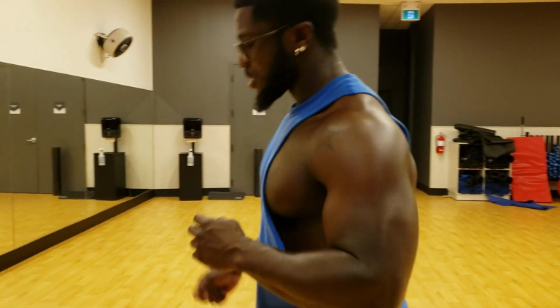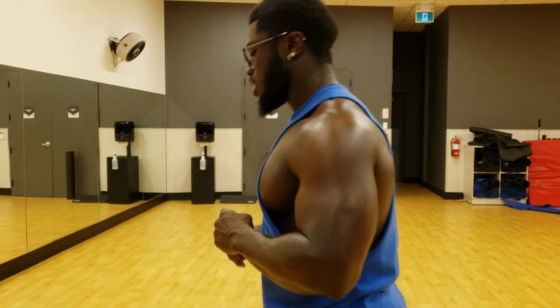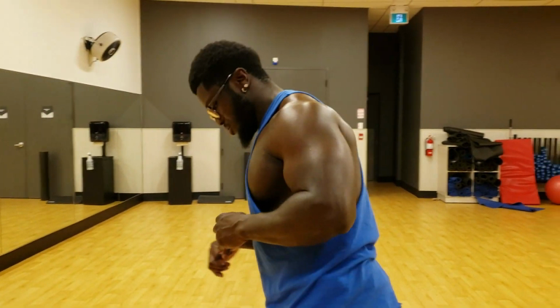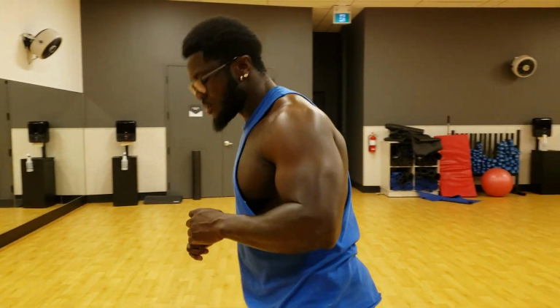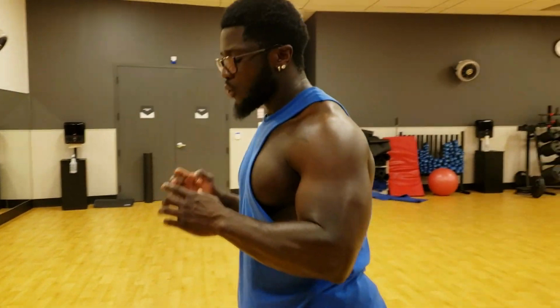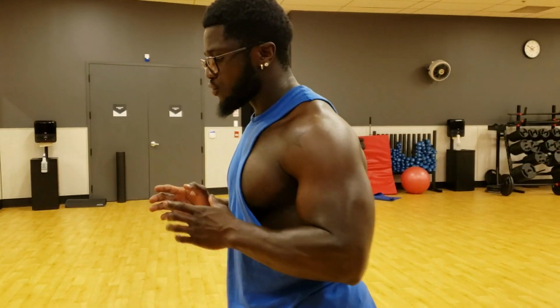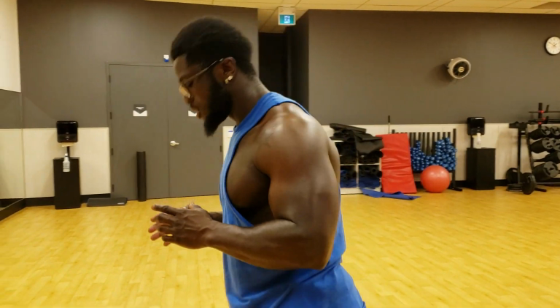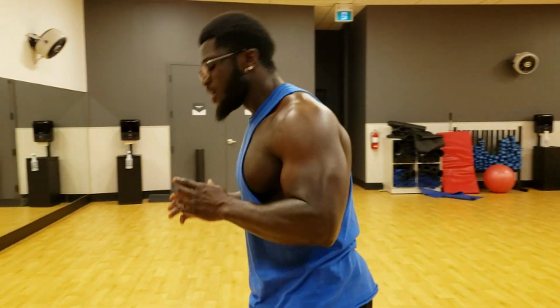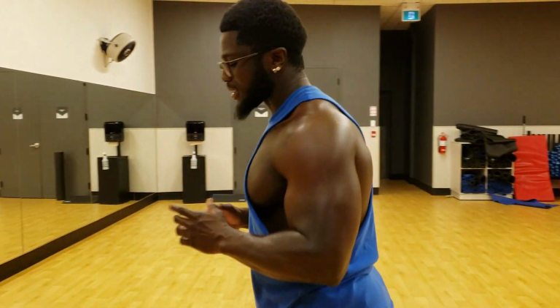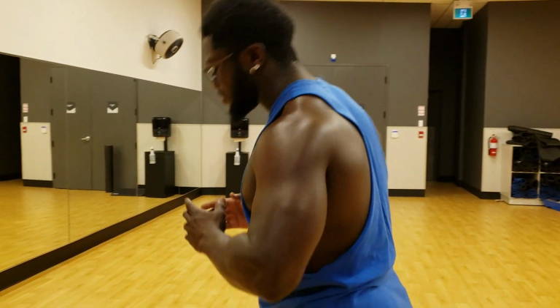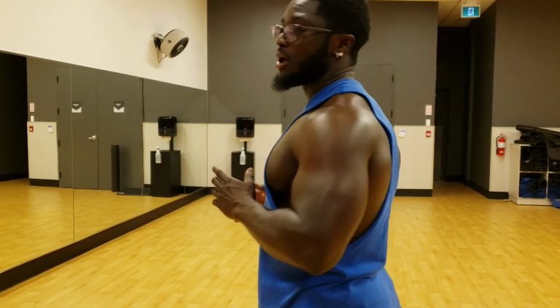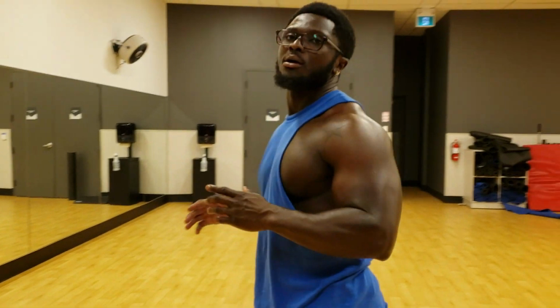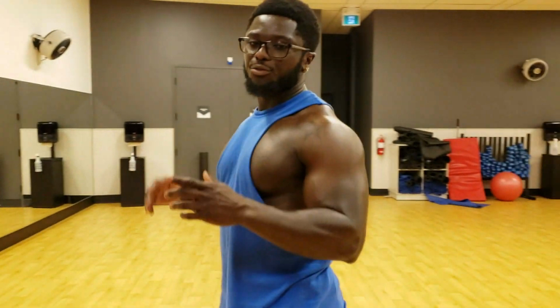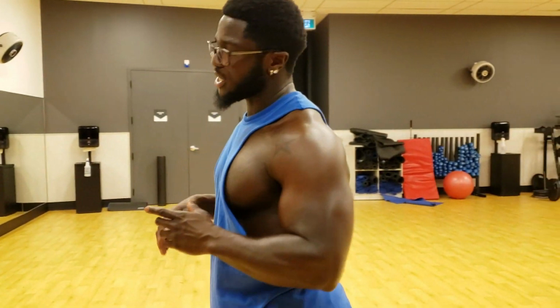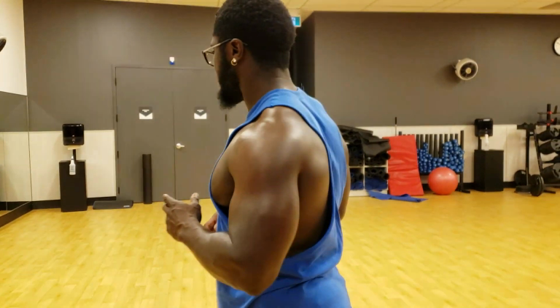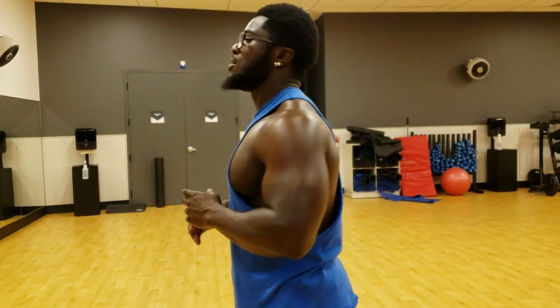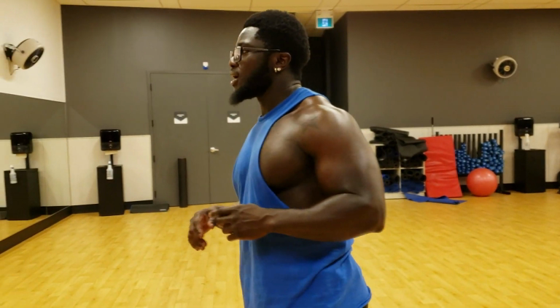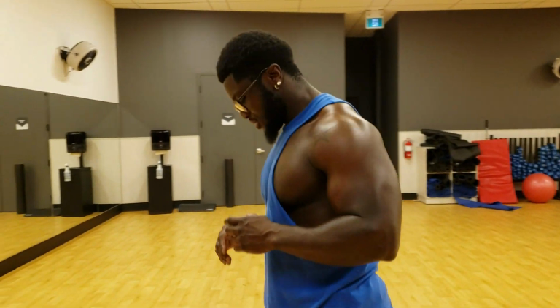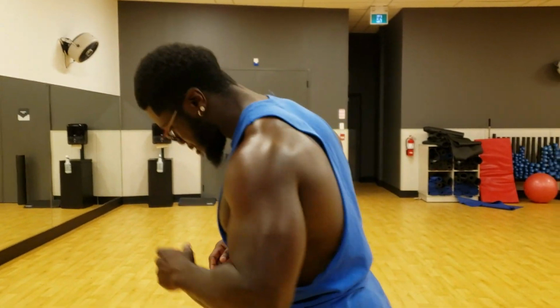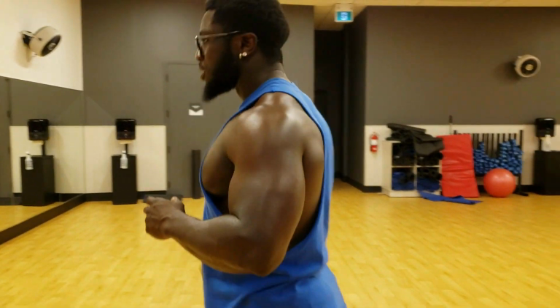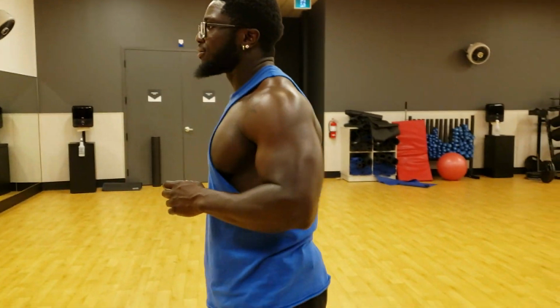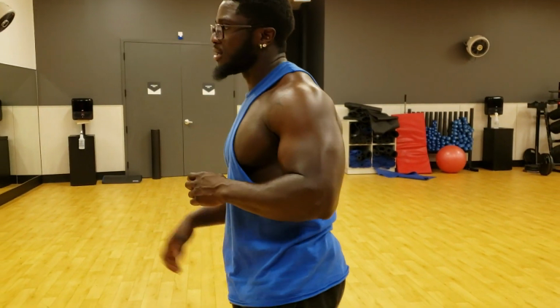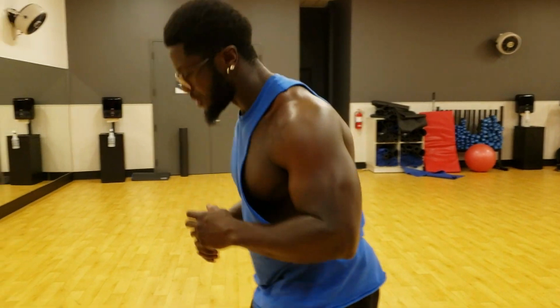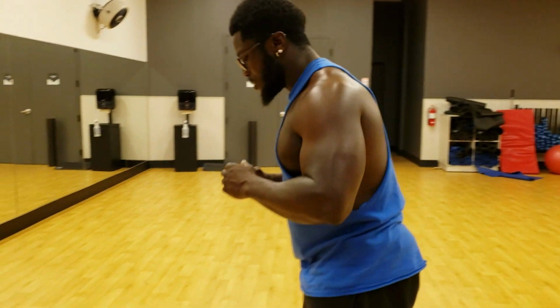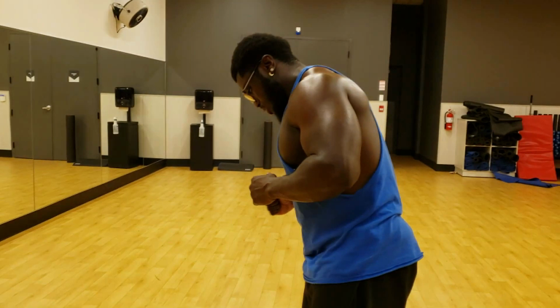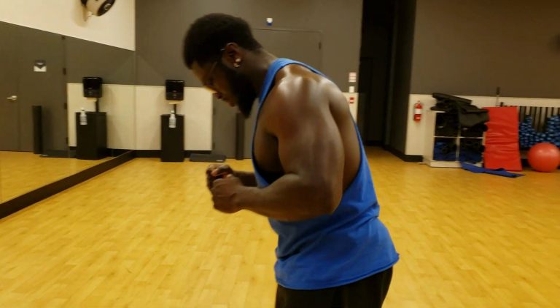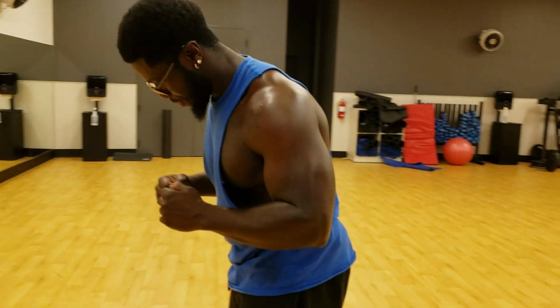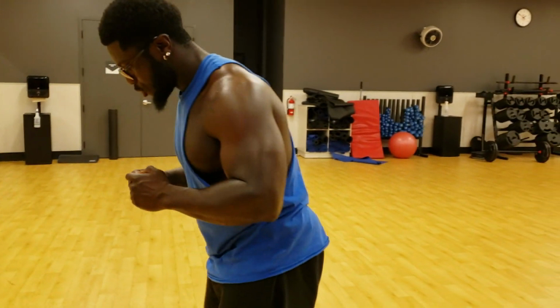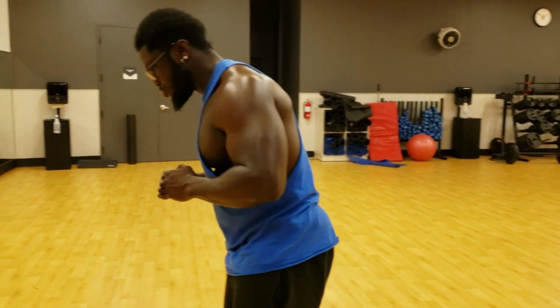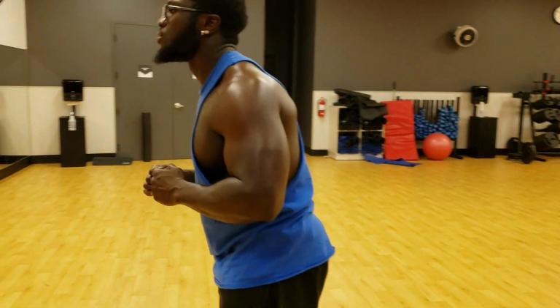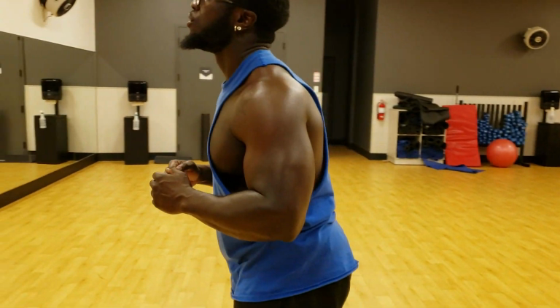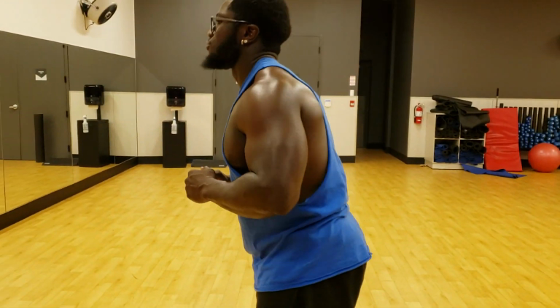Next workout — we're going to run in place for 30 seconds. Okay guys, count of three: one, two, three.